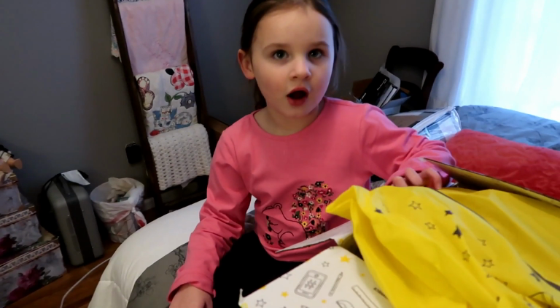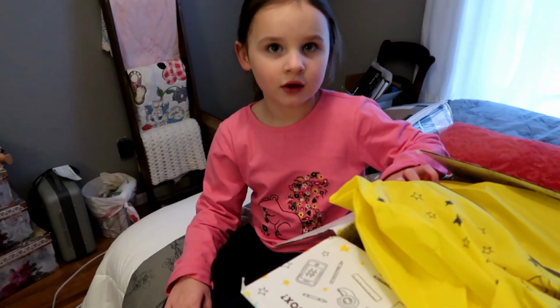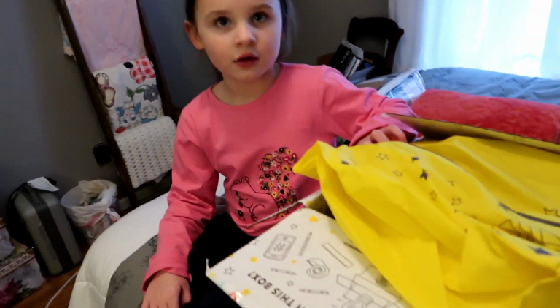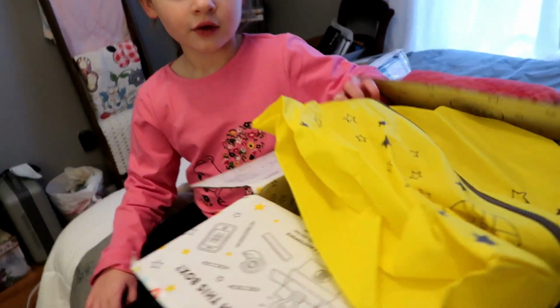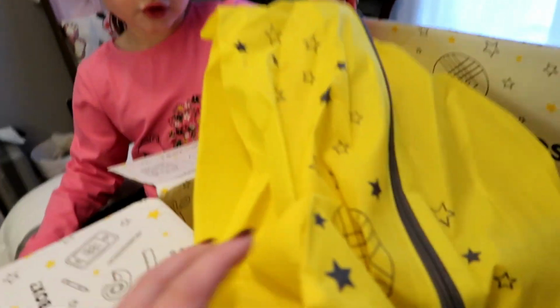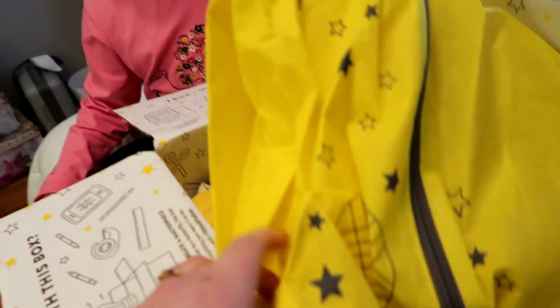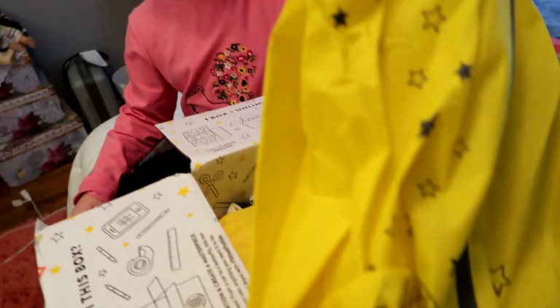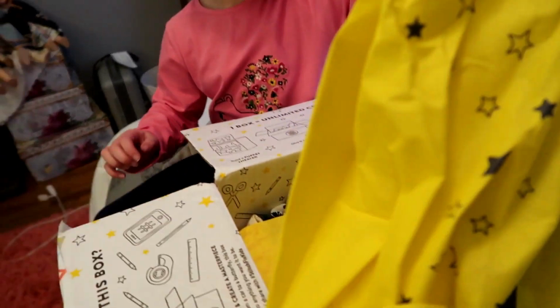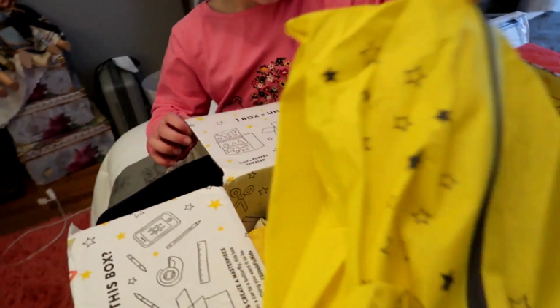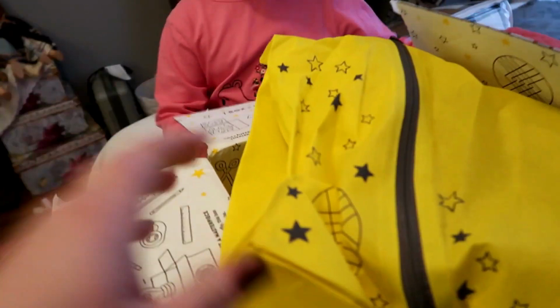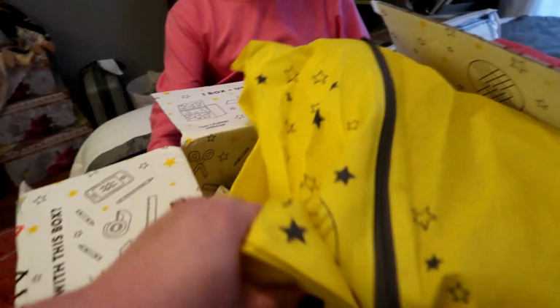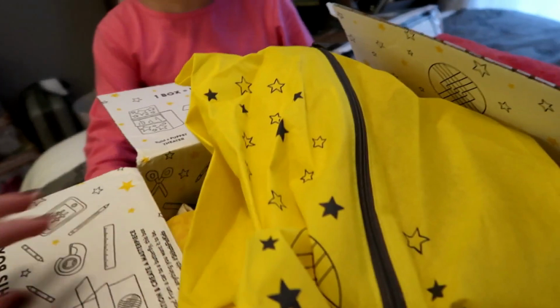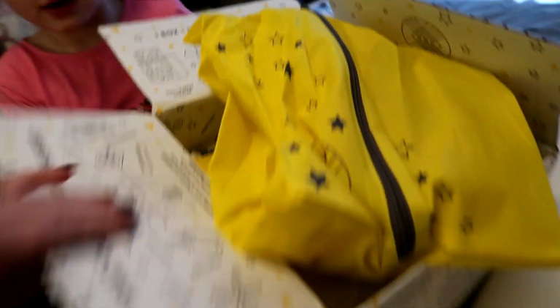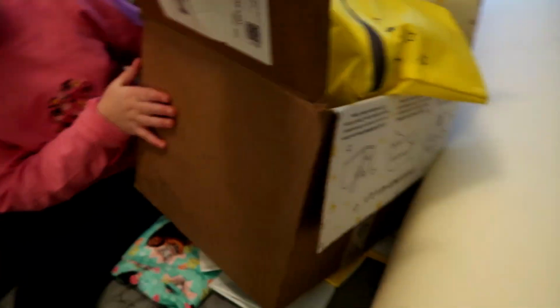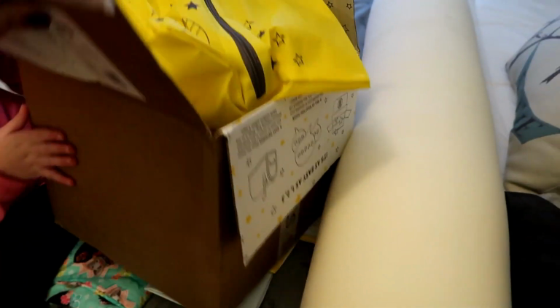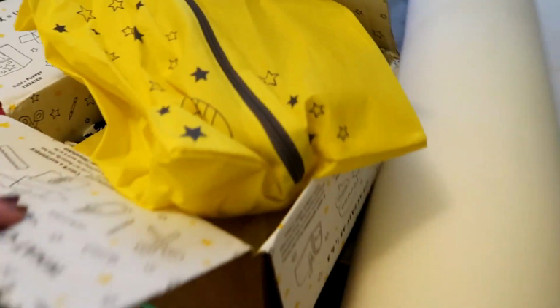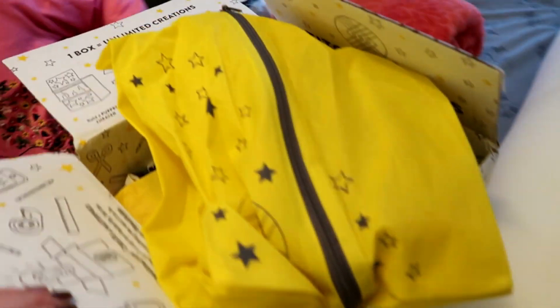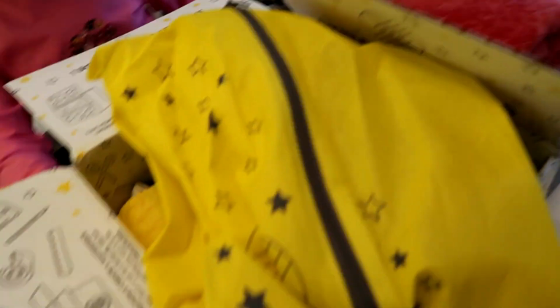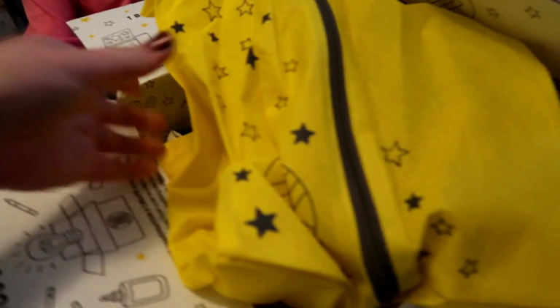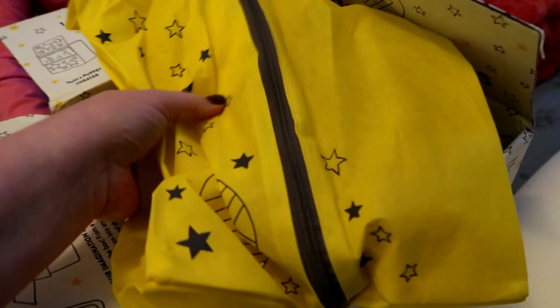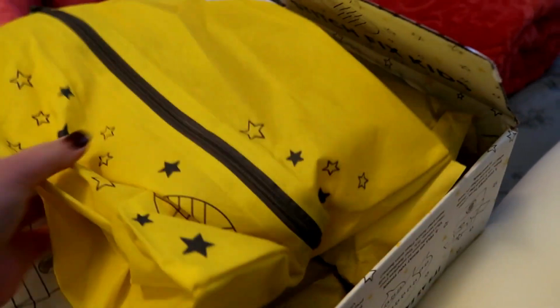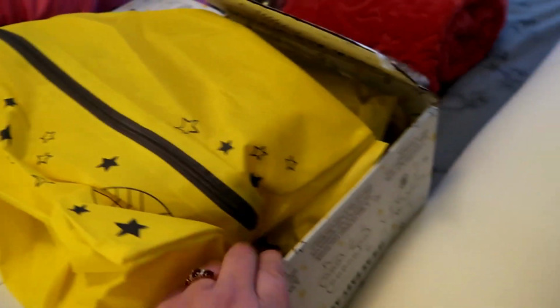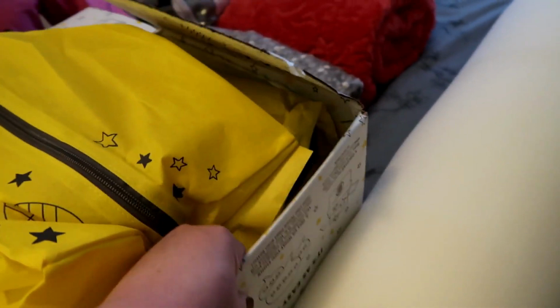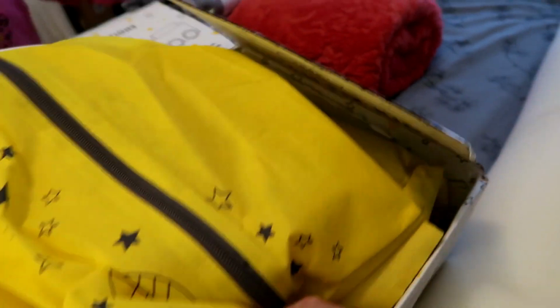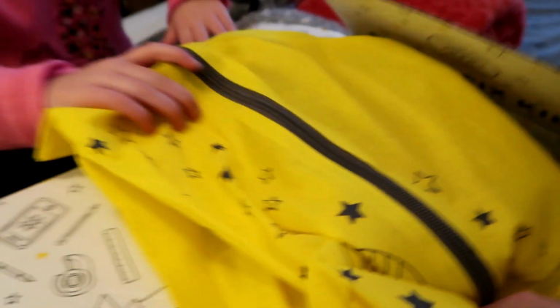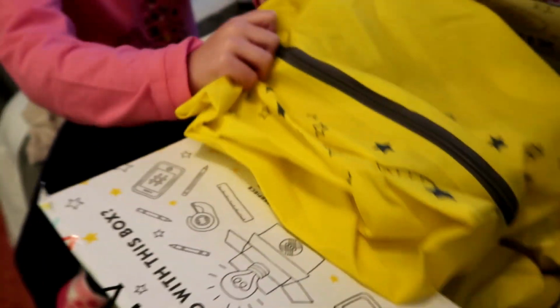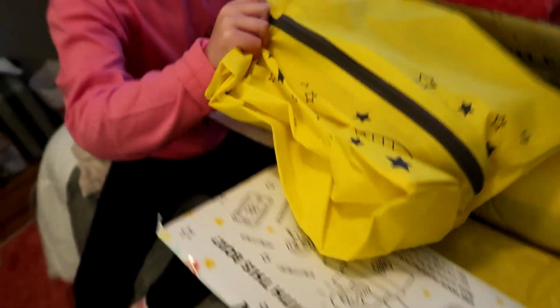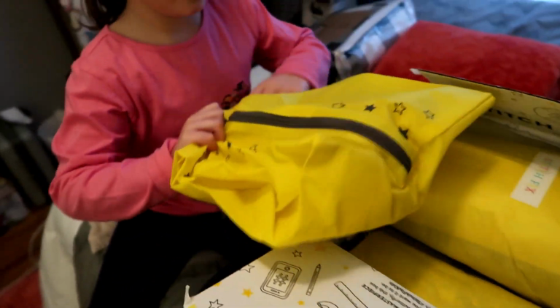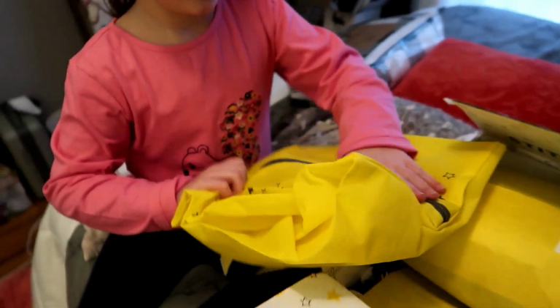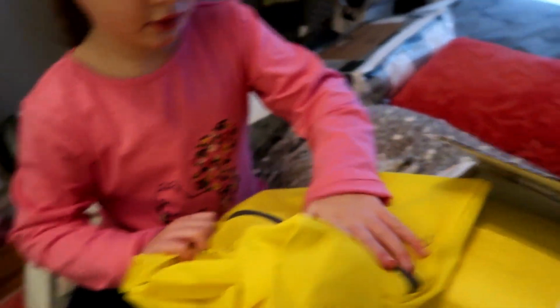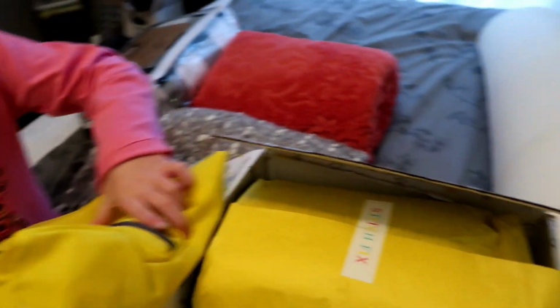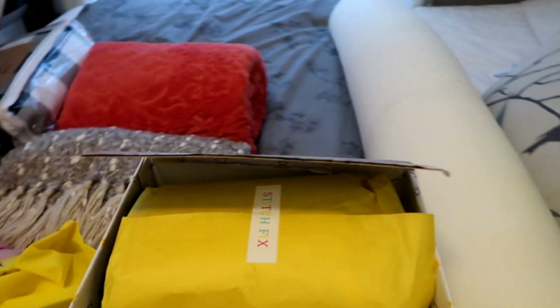Okay, so London got her Stitch Fix box — it's the Stitch Fix Kids — and she's going to open everything and we're going to see what we like, what we want to keep, and what we don't want to keep.